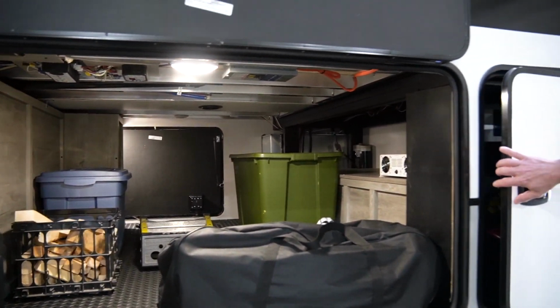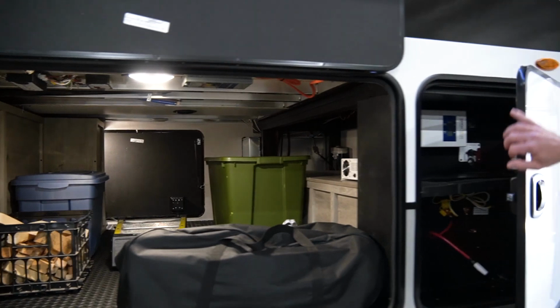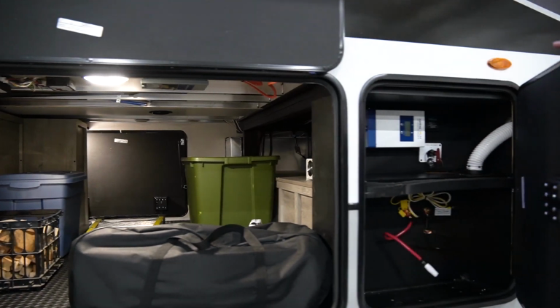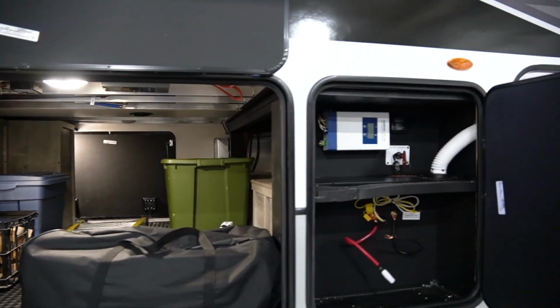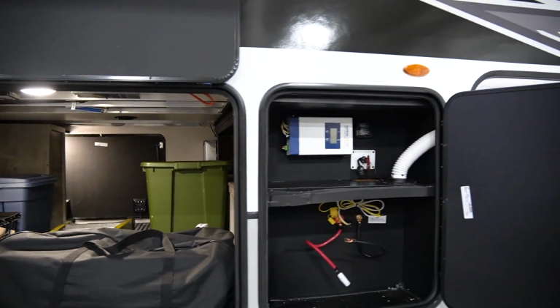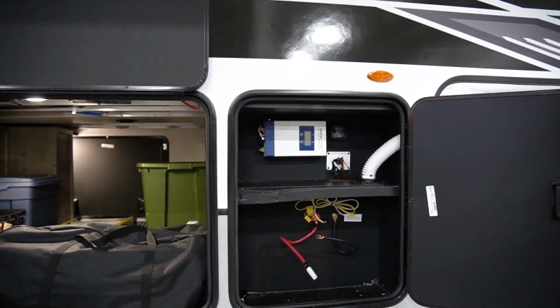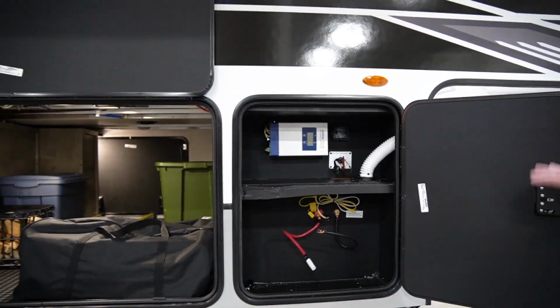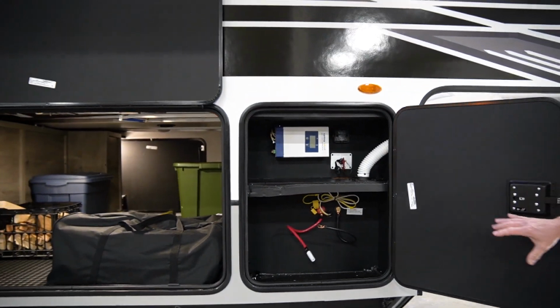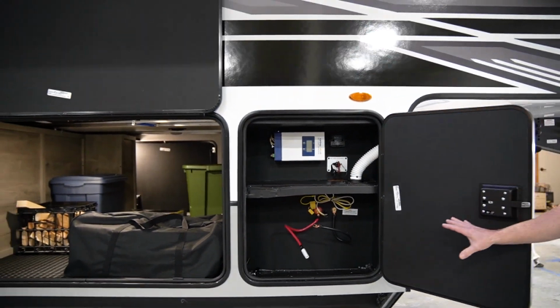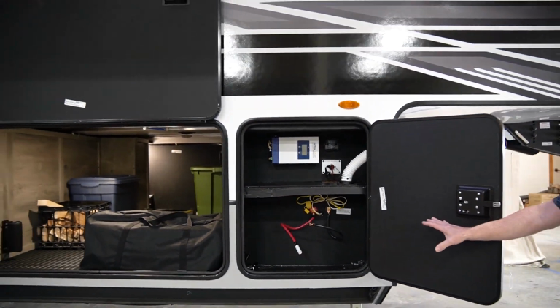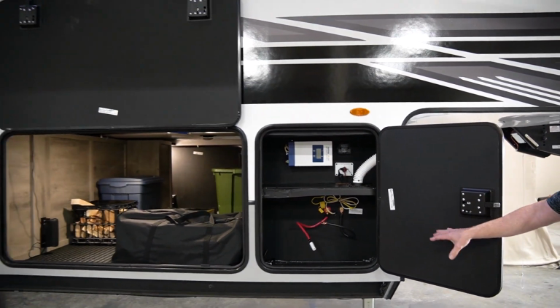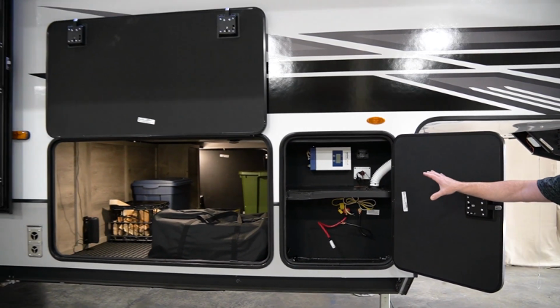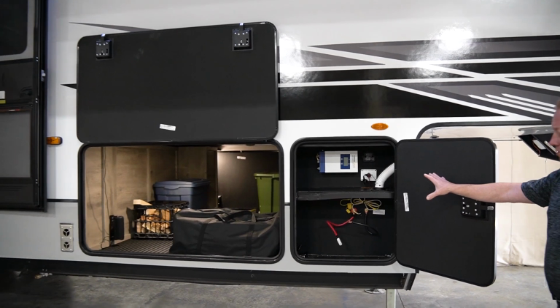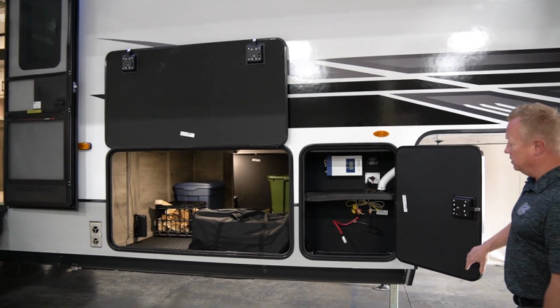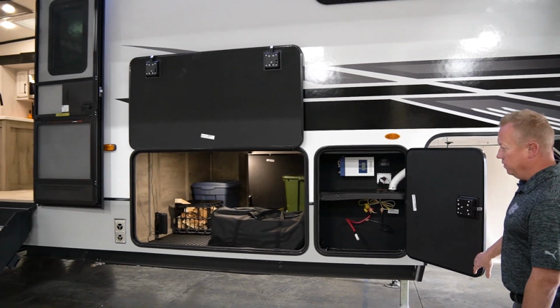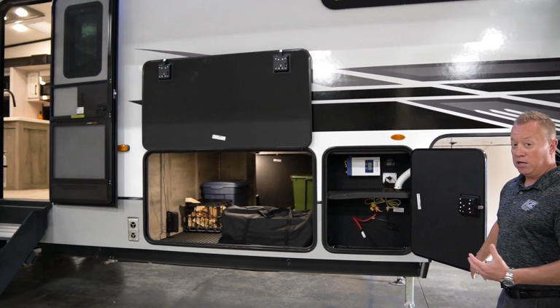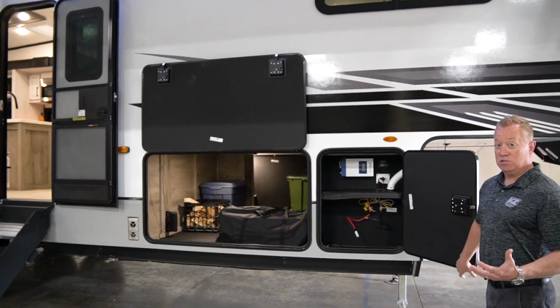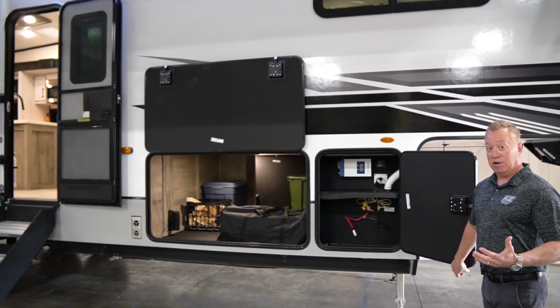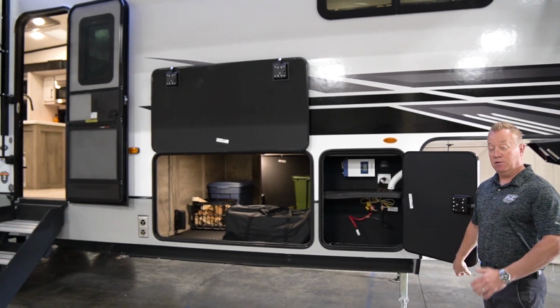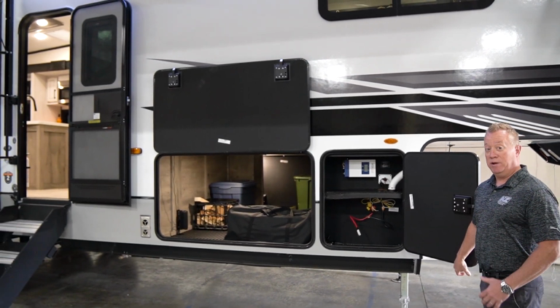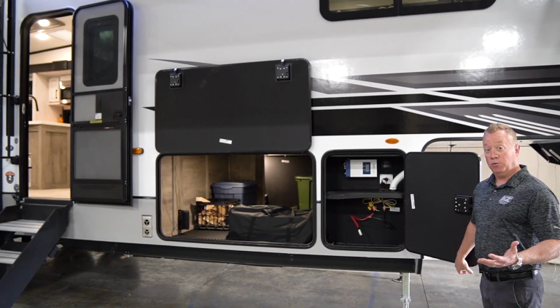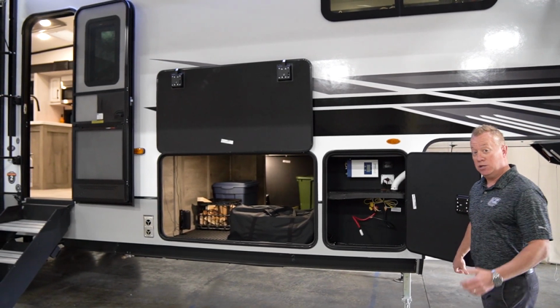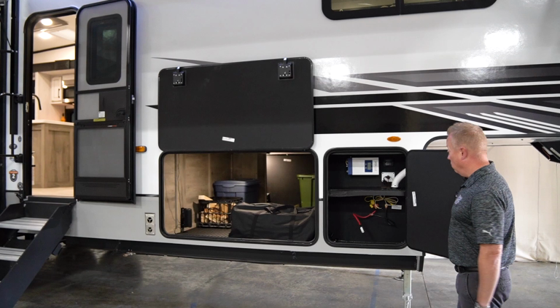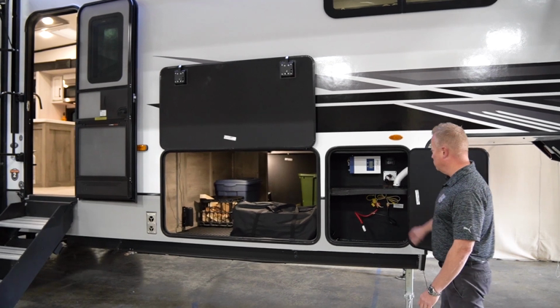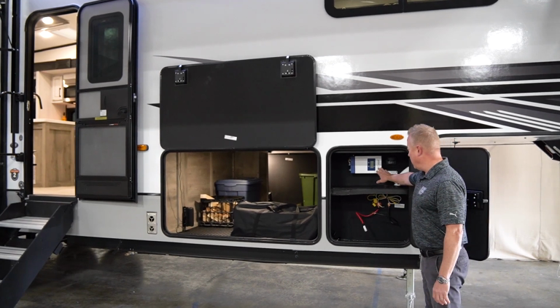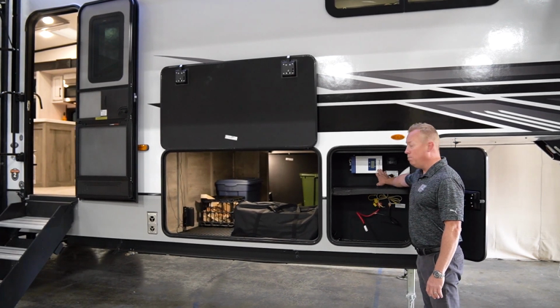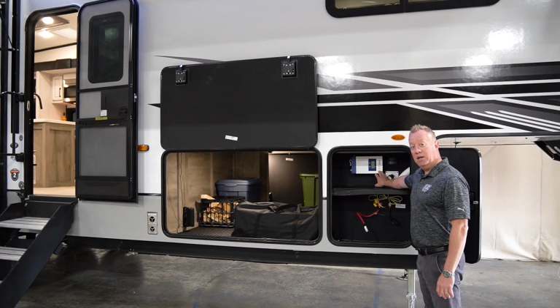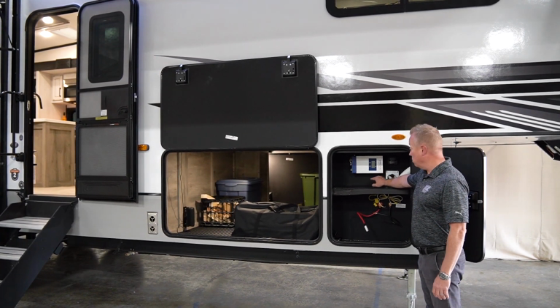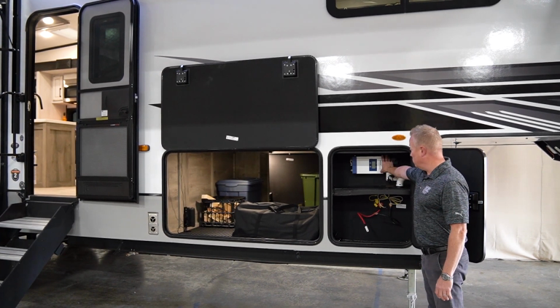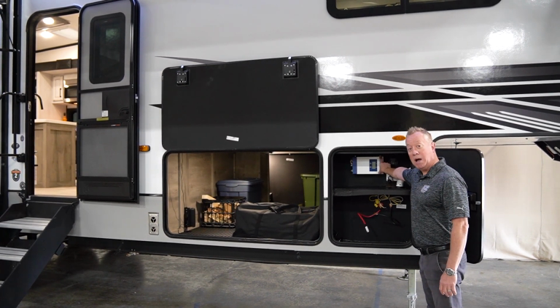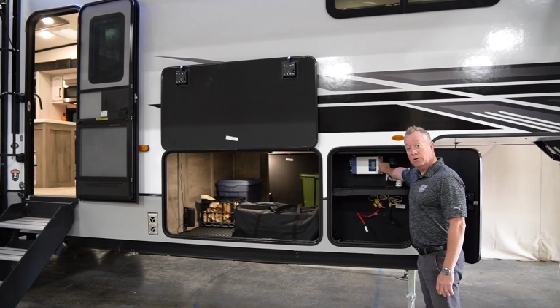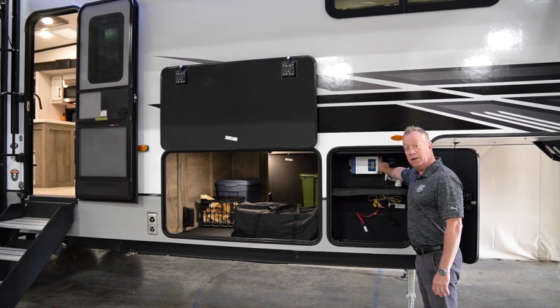Right over here in the front is the compartment where we actually locate our battery. We're going to have our battery disconnect. This unit also has an option — our off-the-grid package — which comes with a 30-amp MPPT controller, which is this box located right here.